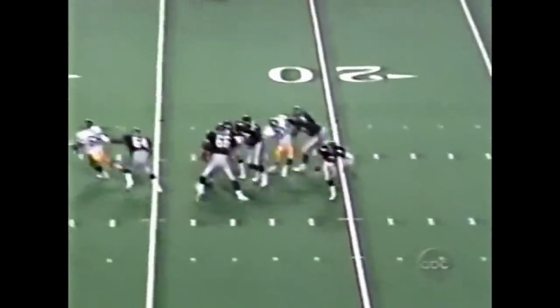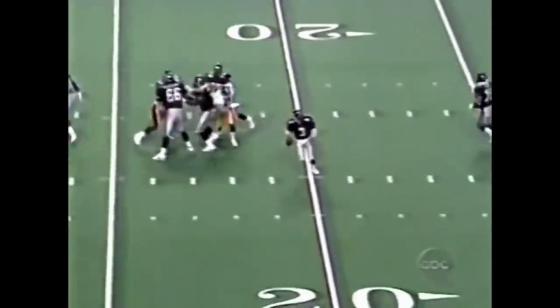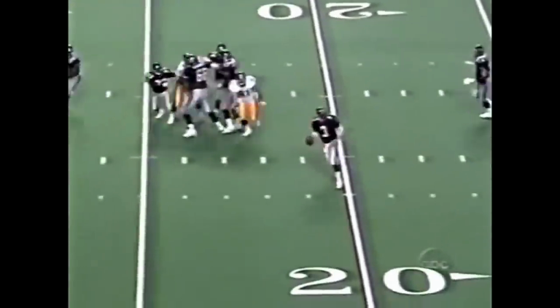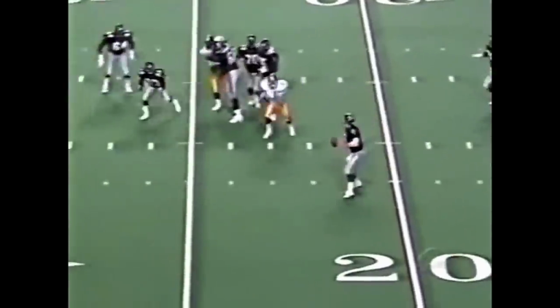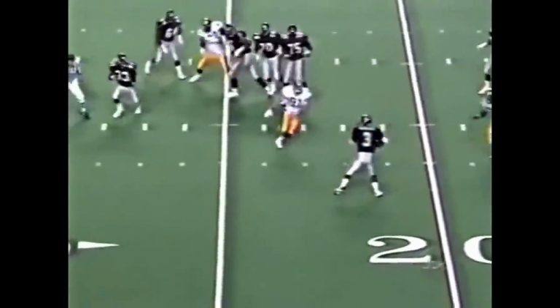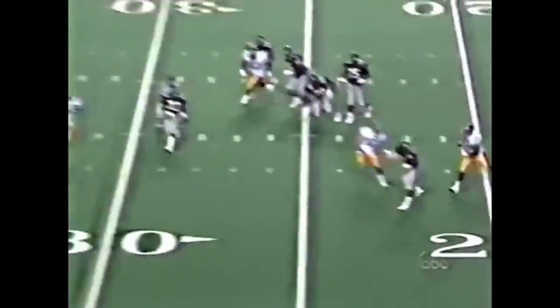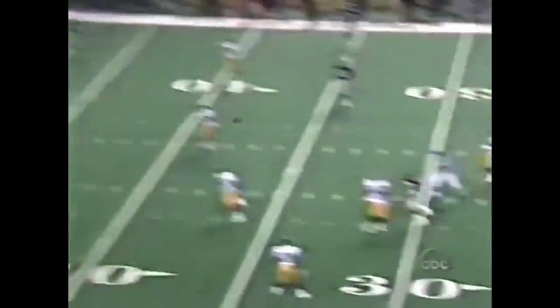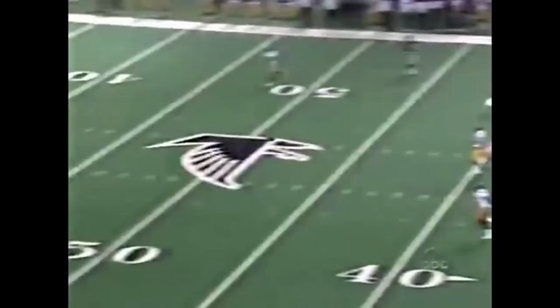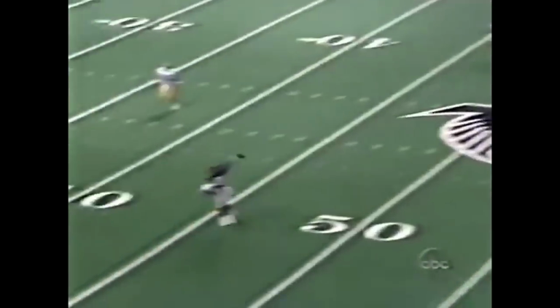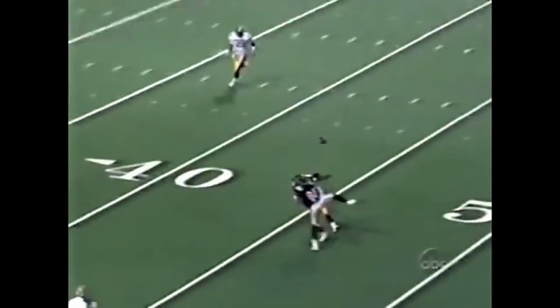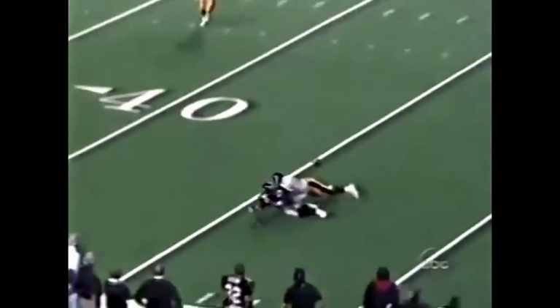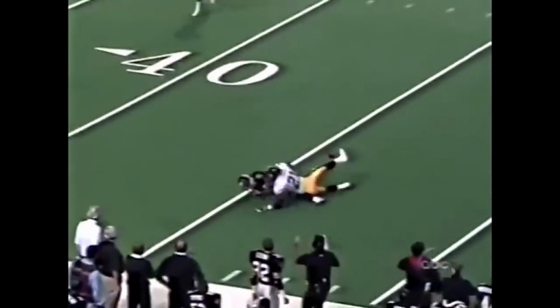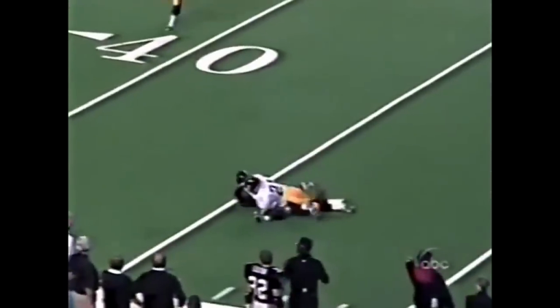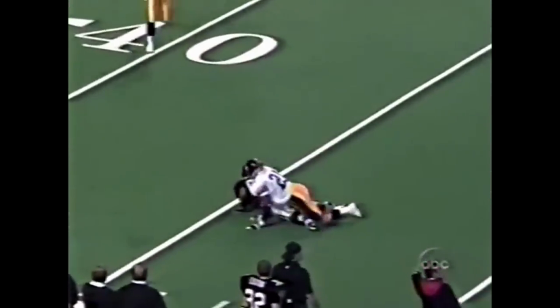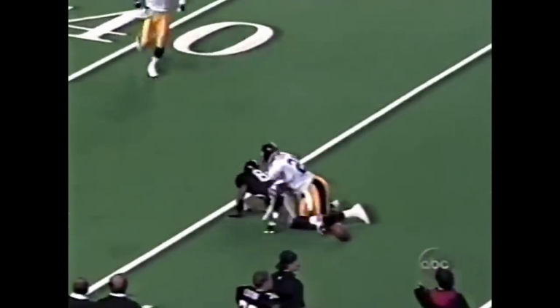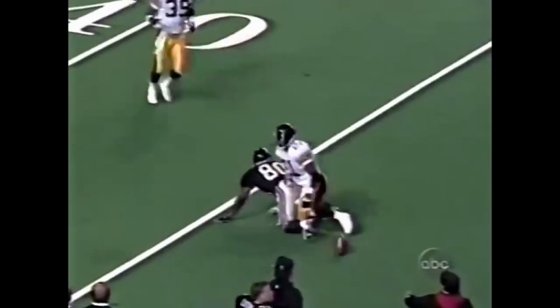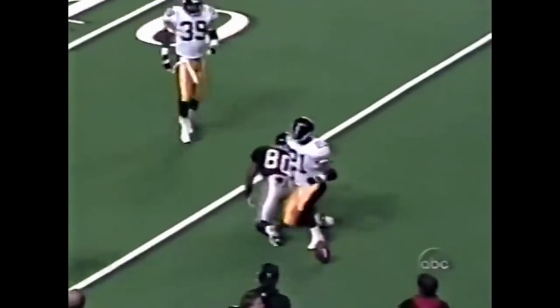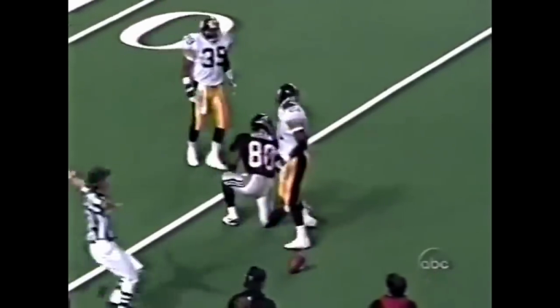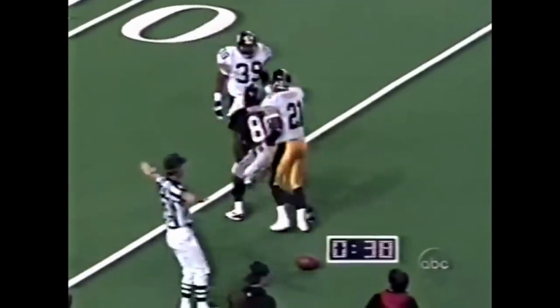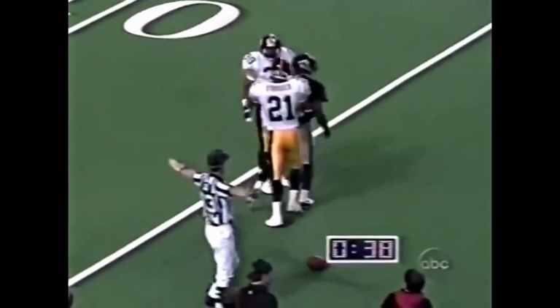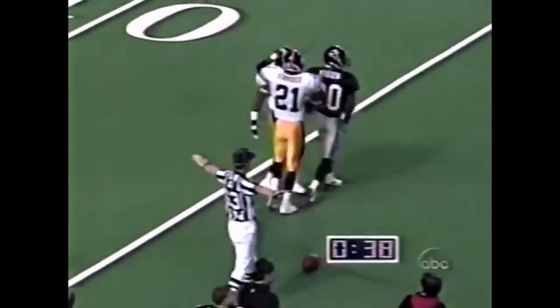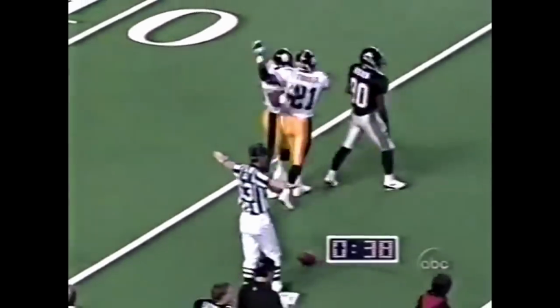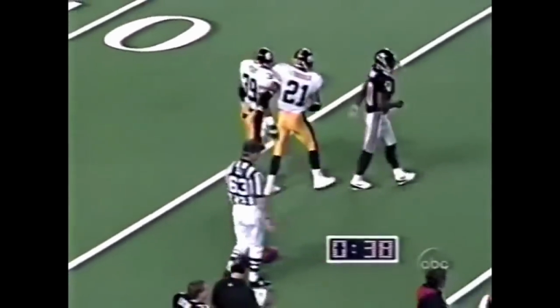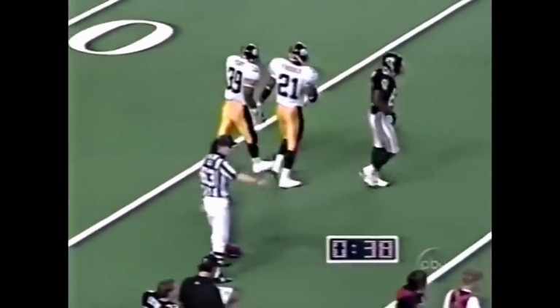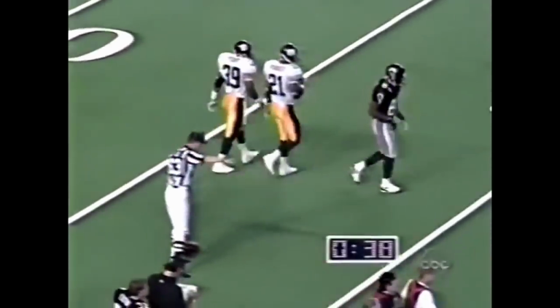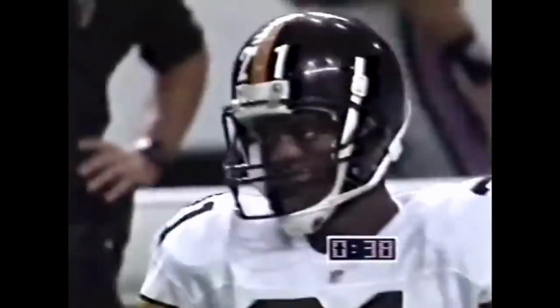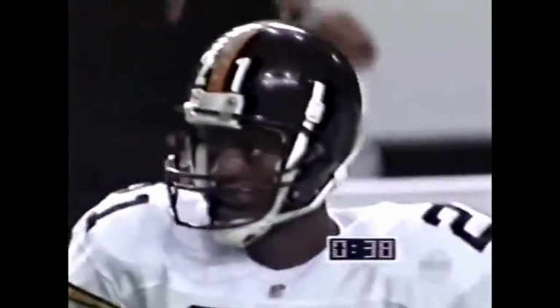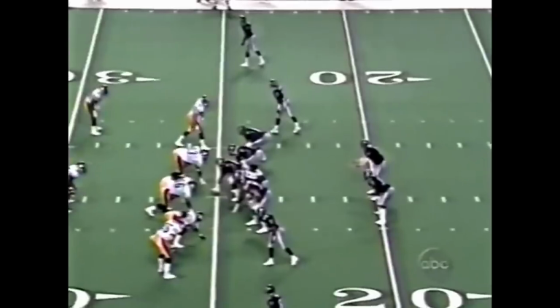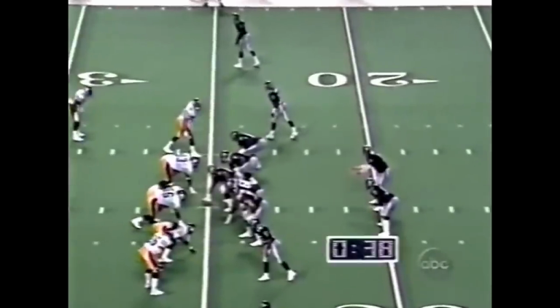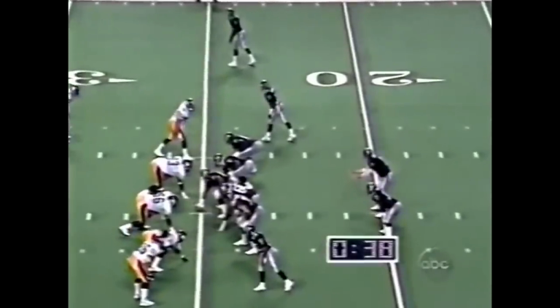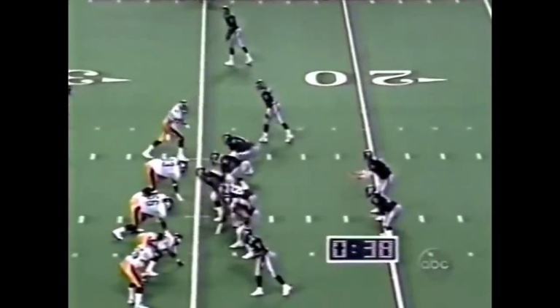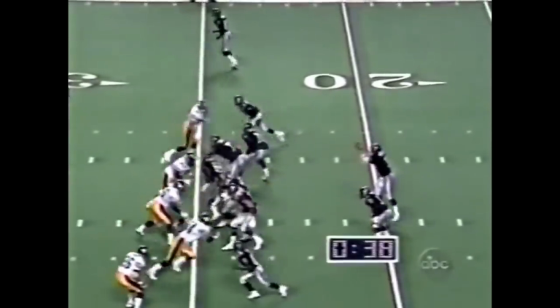Hebert throws against the grain and that's incomplete, intended for Andre Risen. He was wrapped up by Dion Figures — 165-pound quarterback stuff.